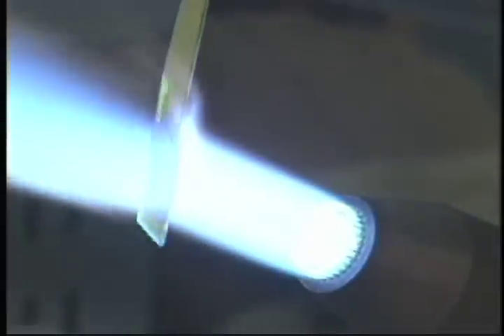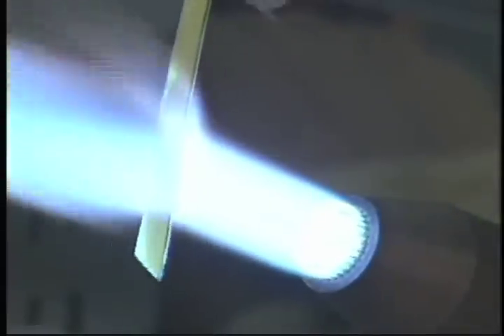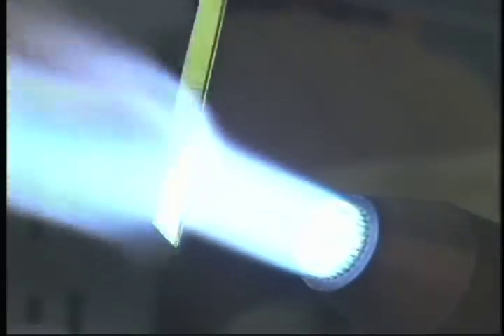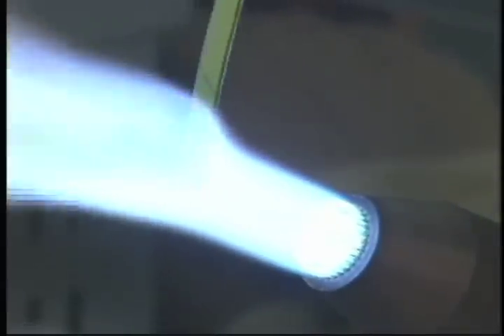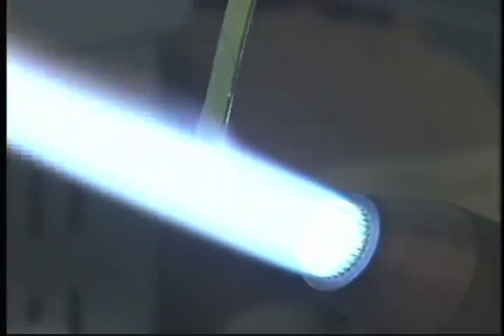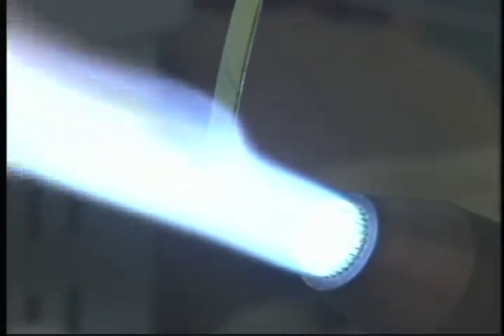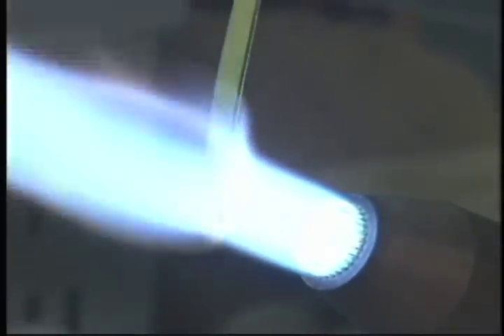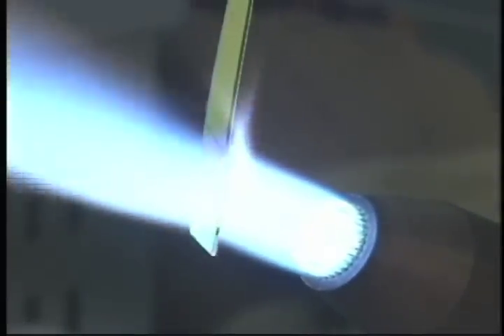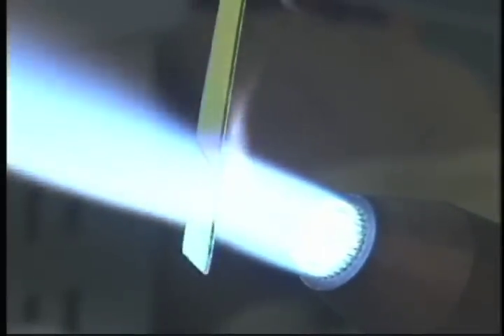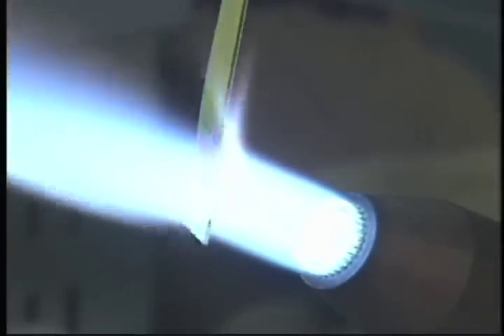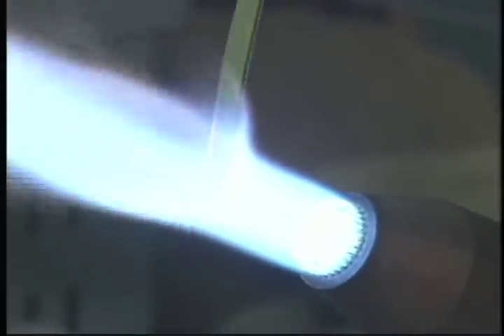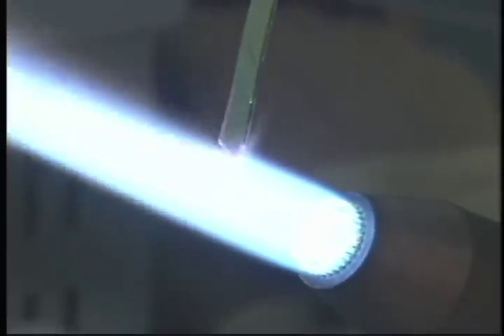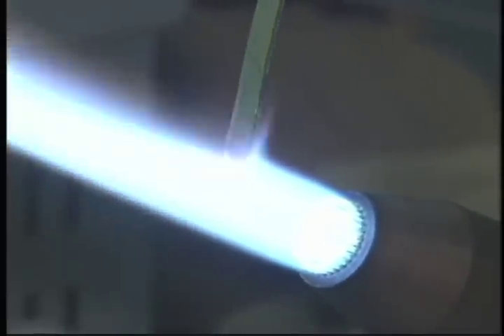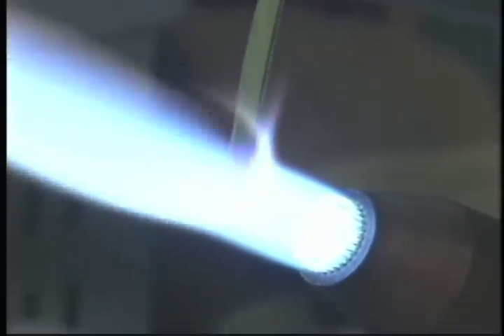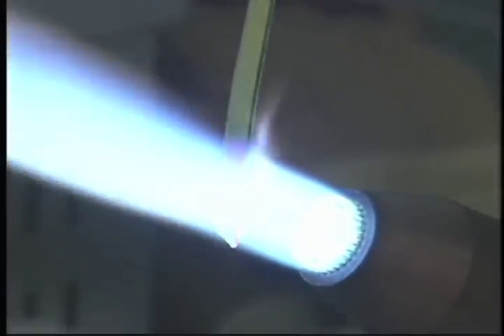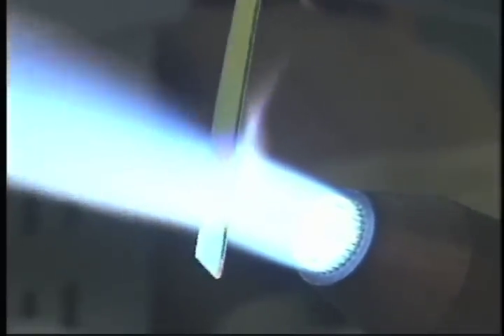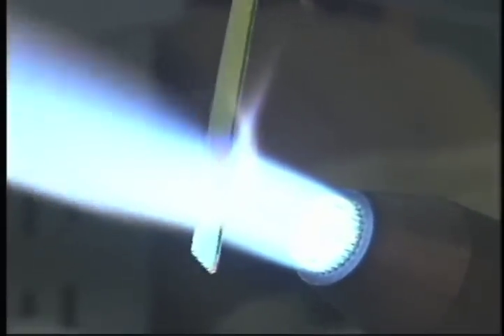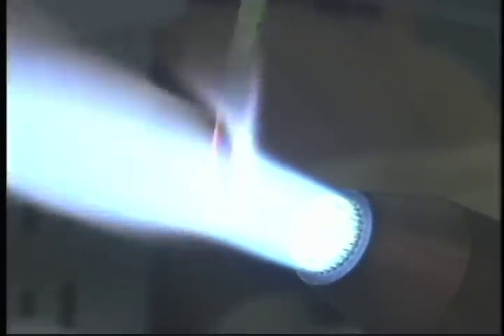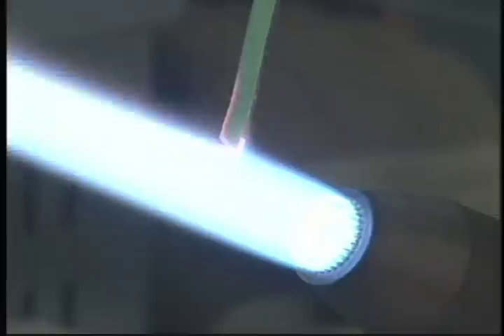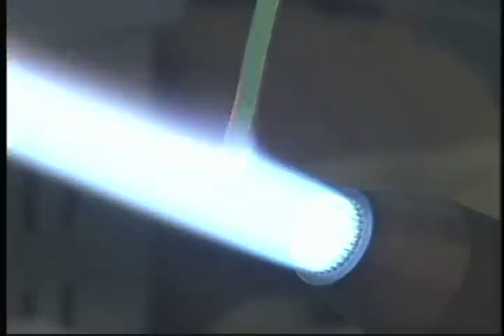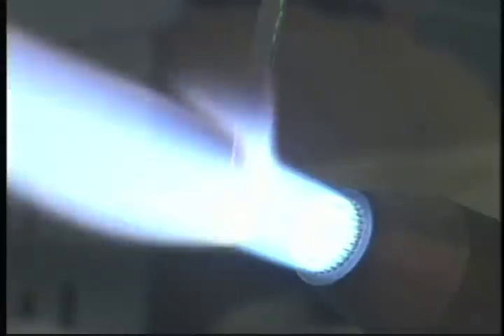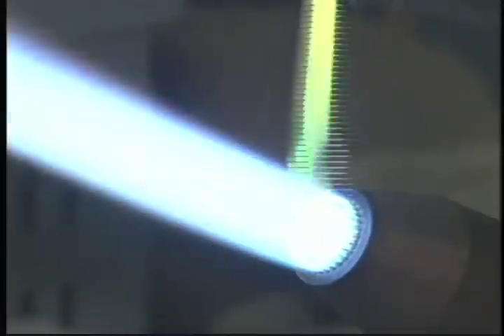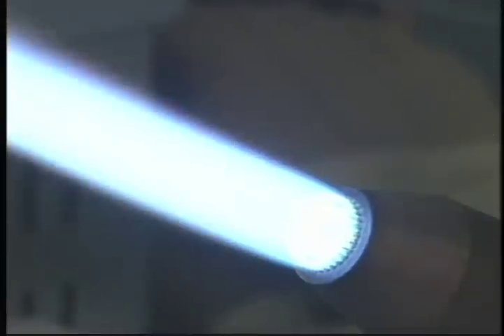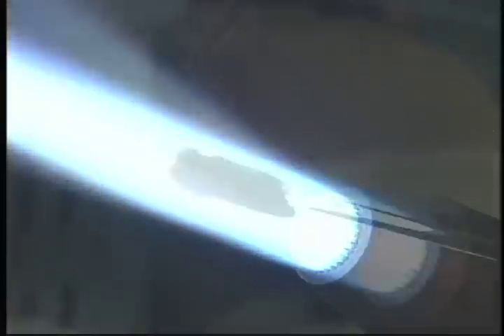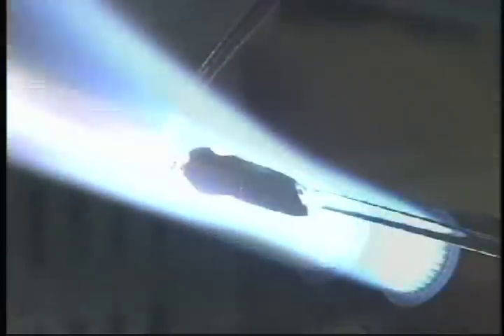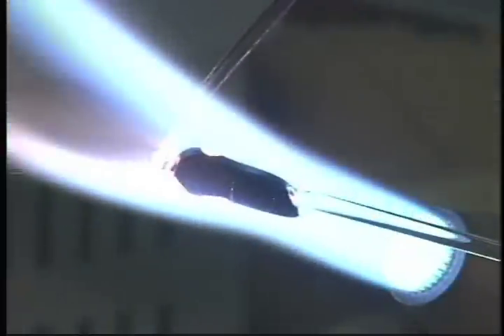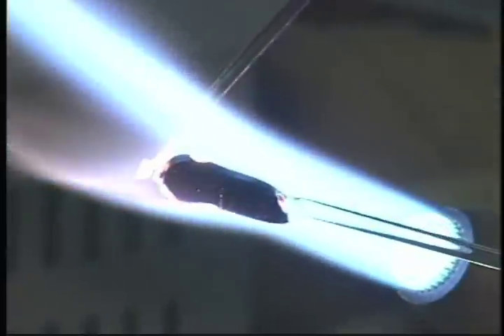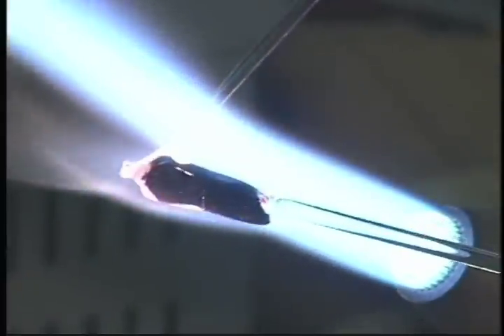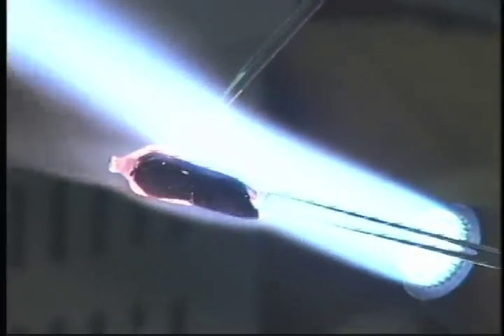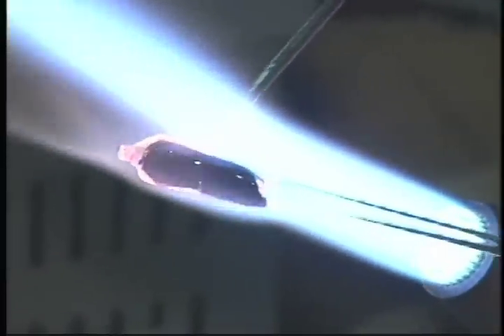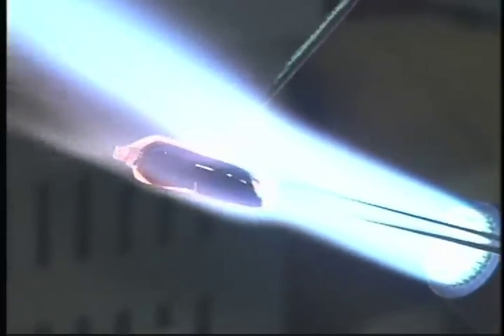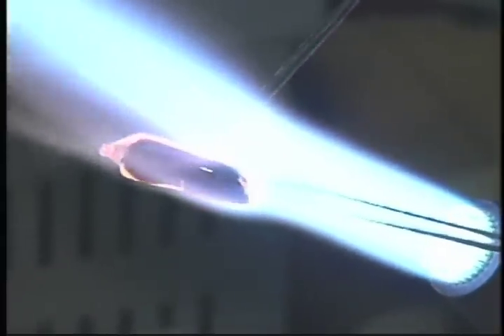Gold dichroic glass is preheated until it is soft so that it may be layered onto the black background of the fish's body.